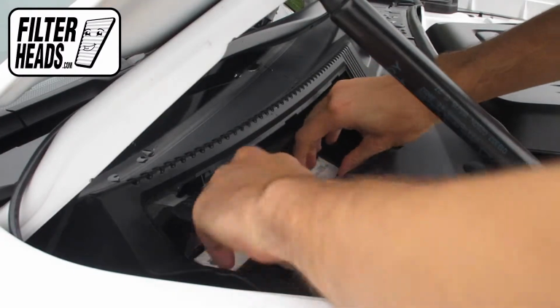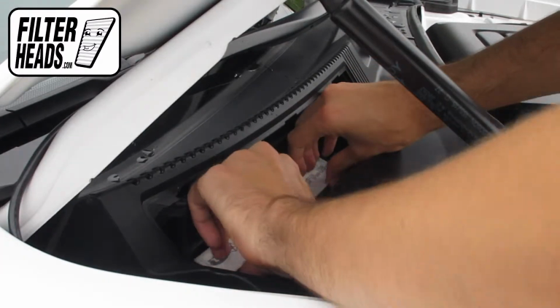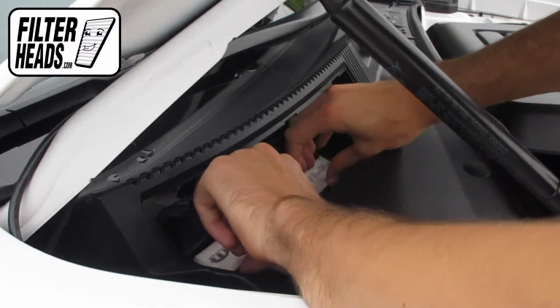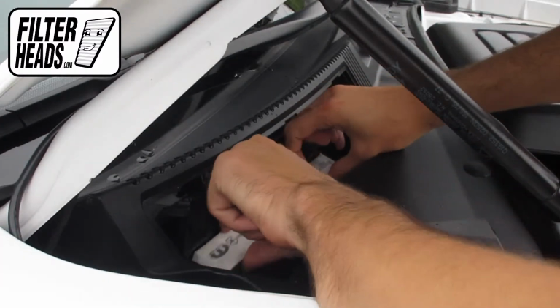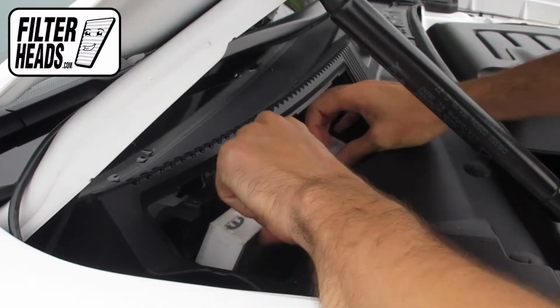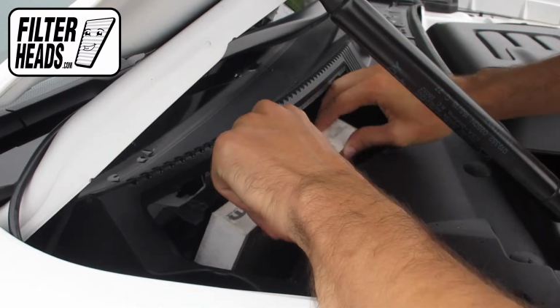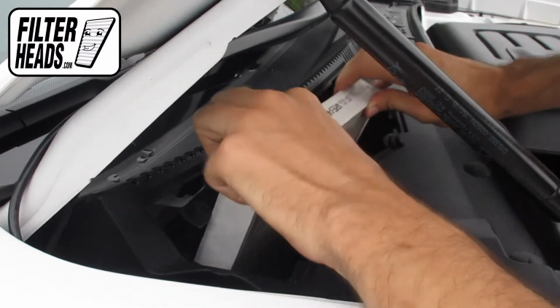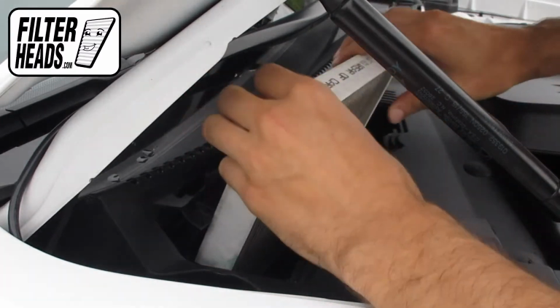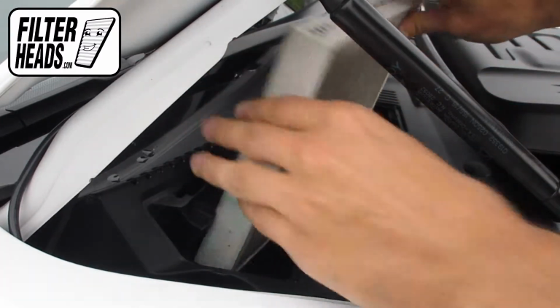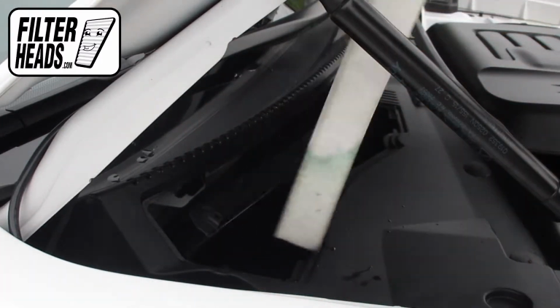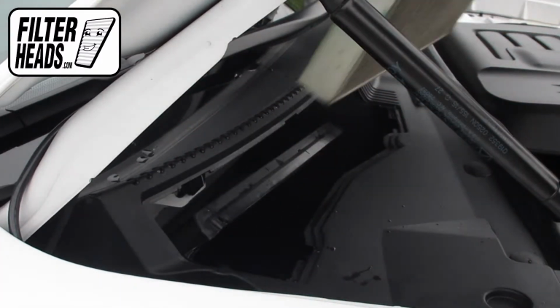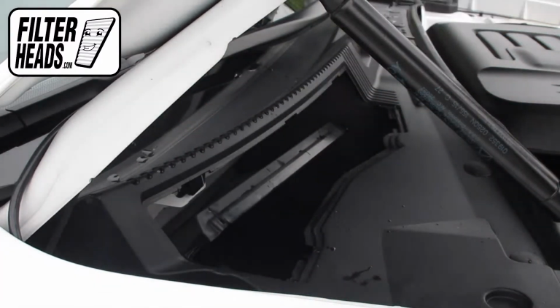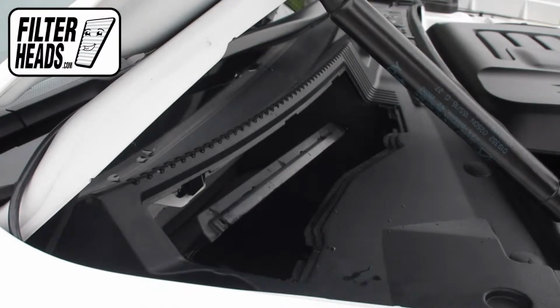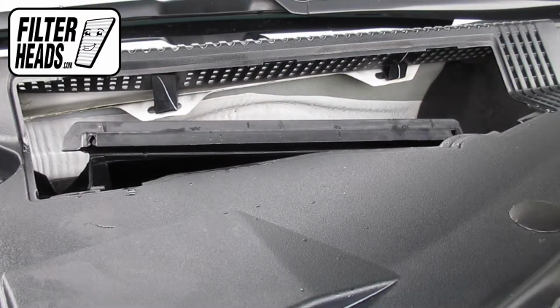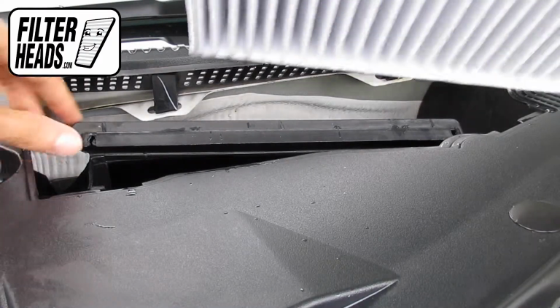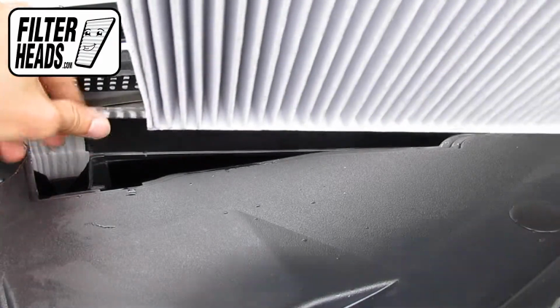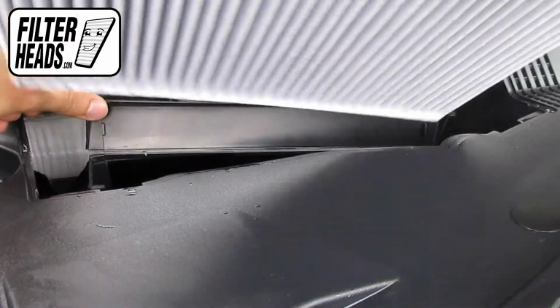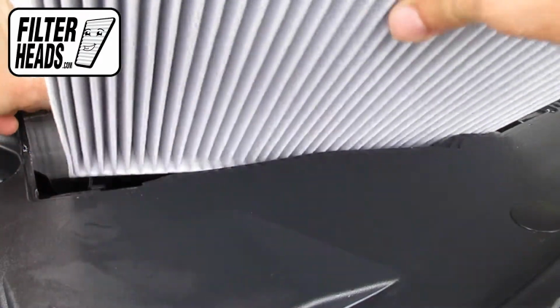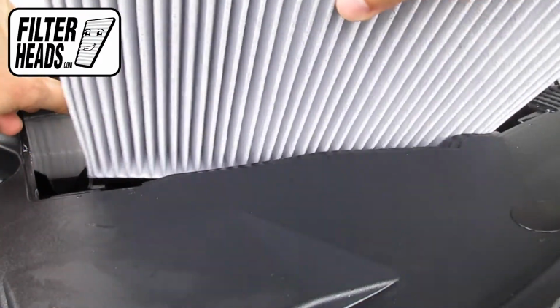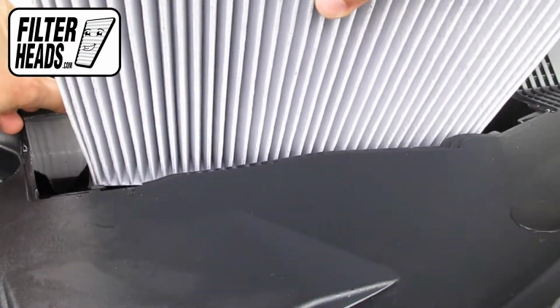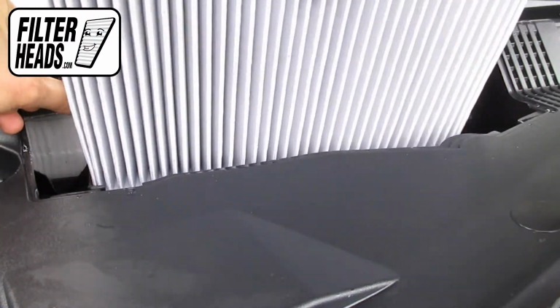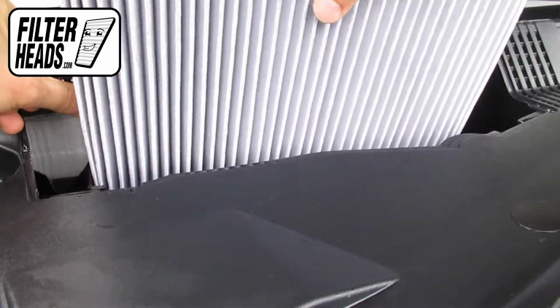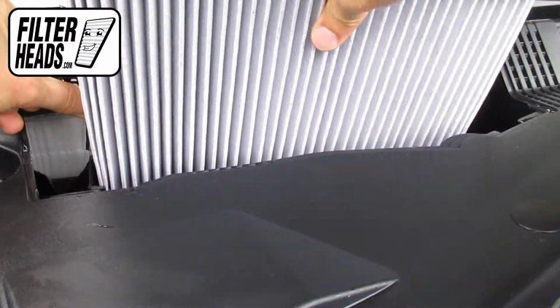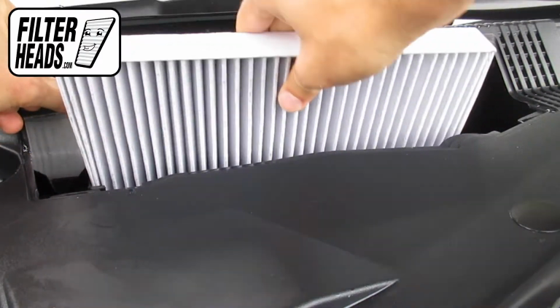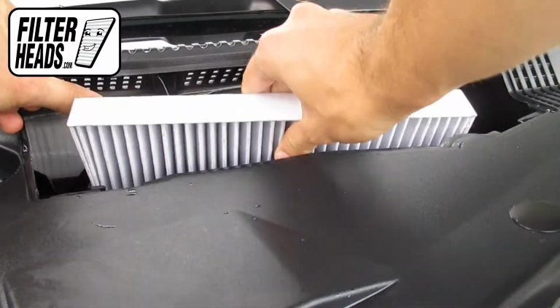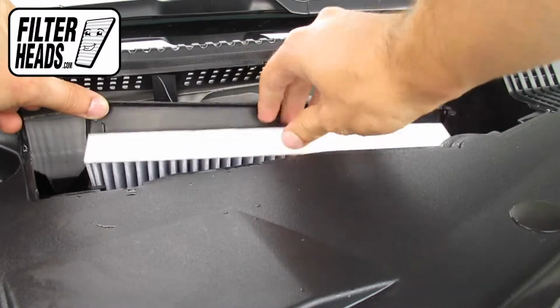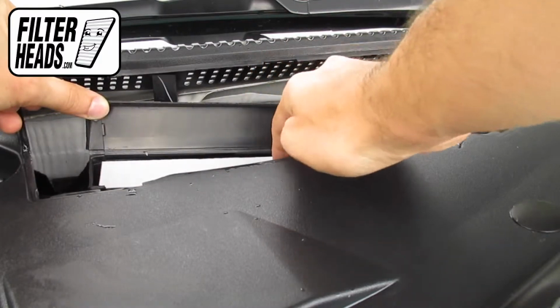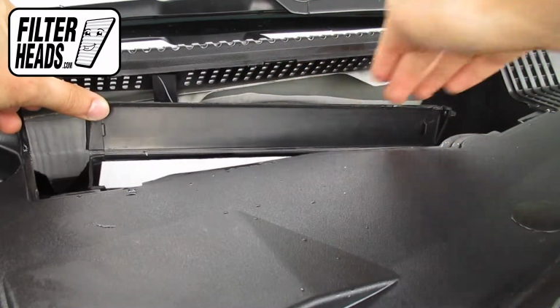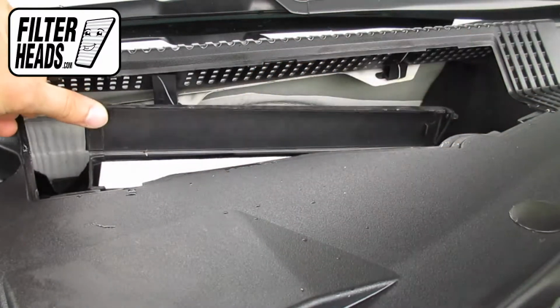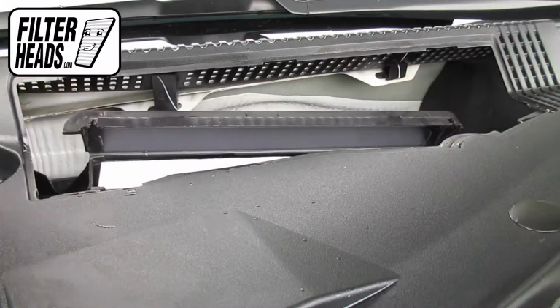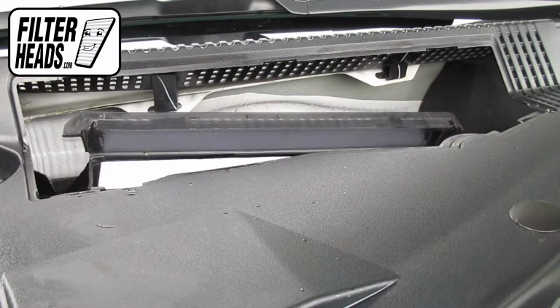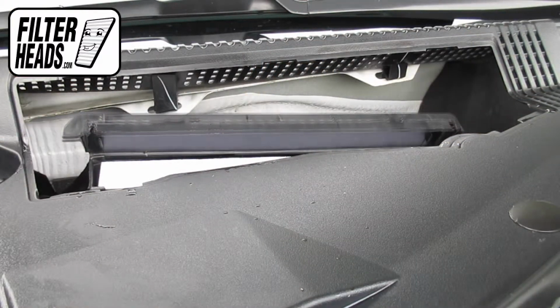Remove the old filter from the housing and clean out any debris inside. Install your new AQ1209 filter into the housing with its airflow indicating arrow pointing towards the back of the car.